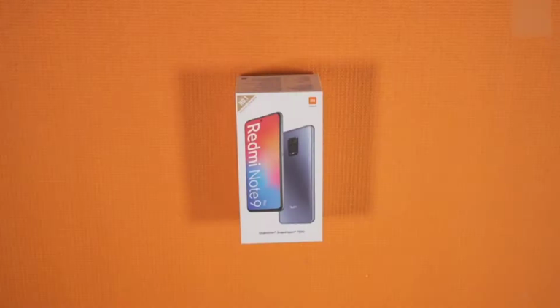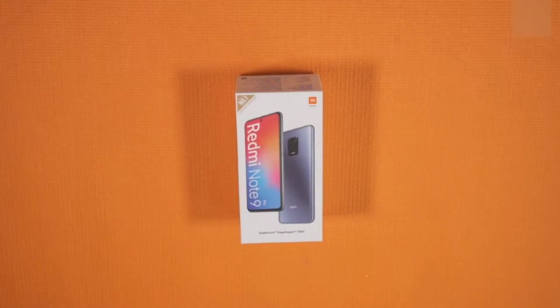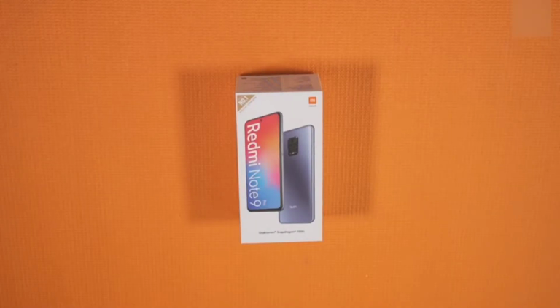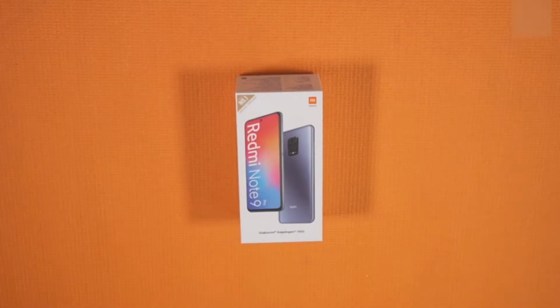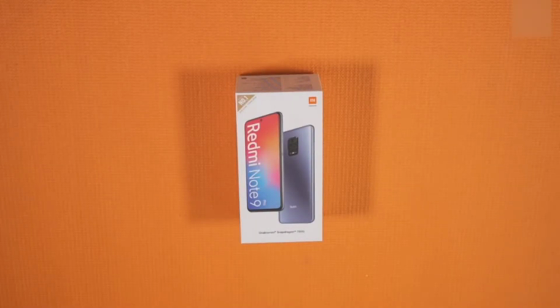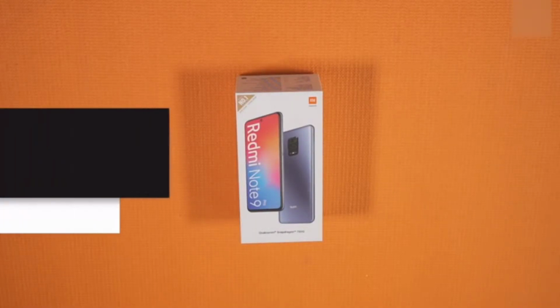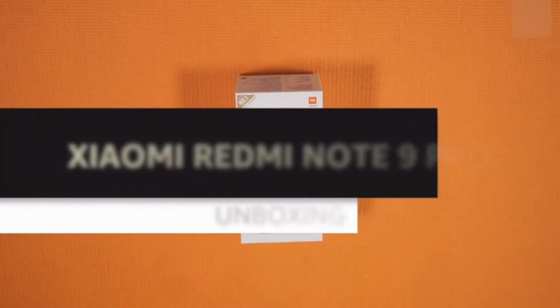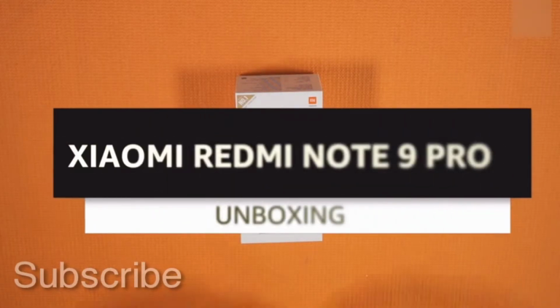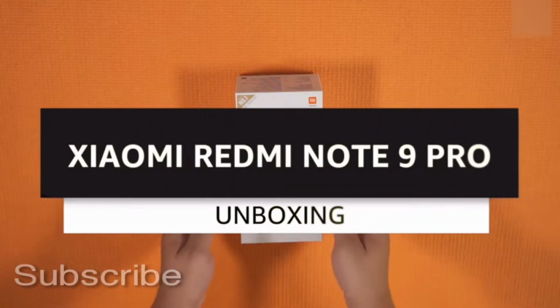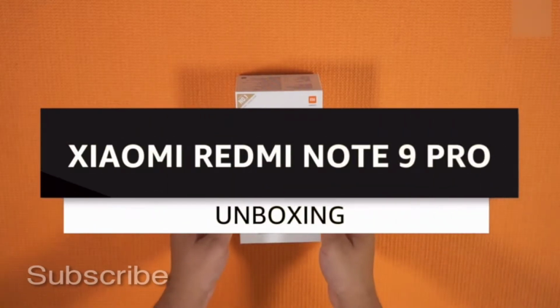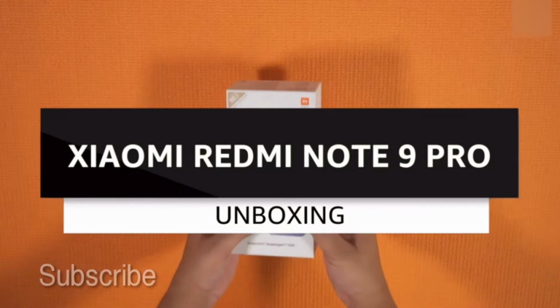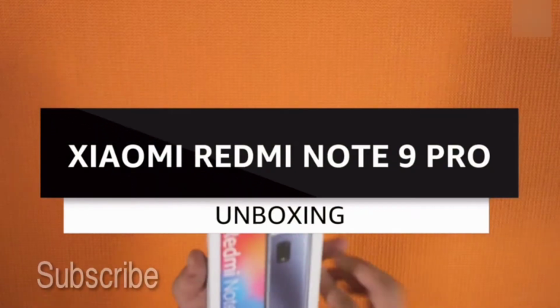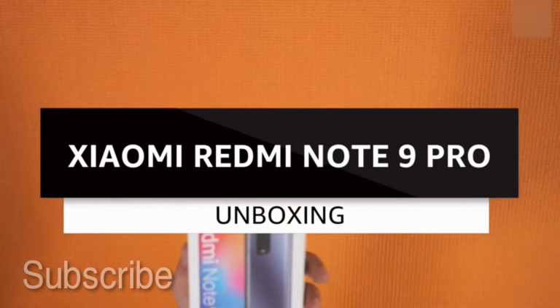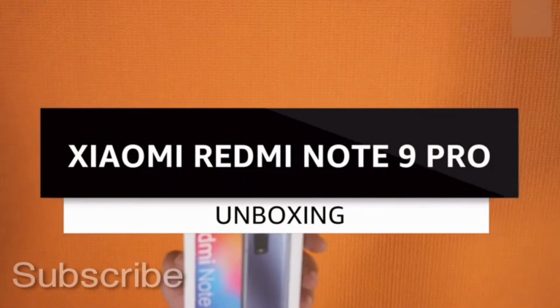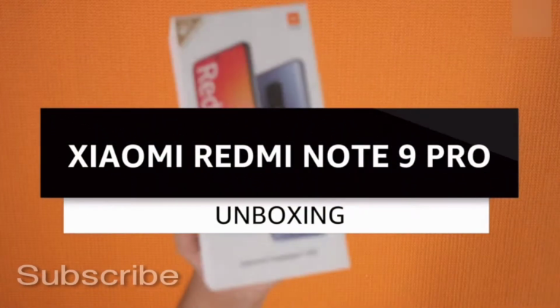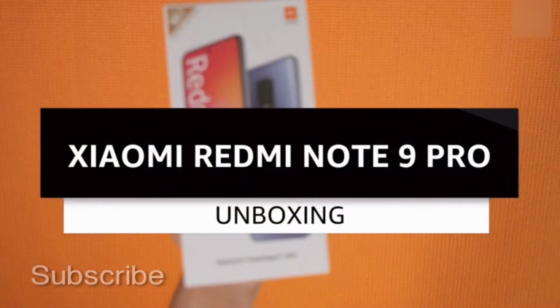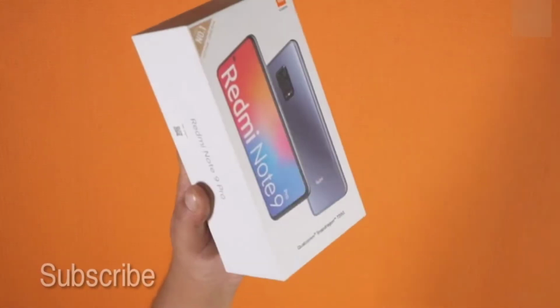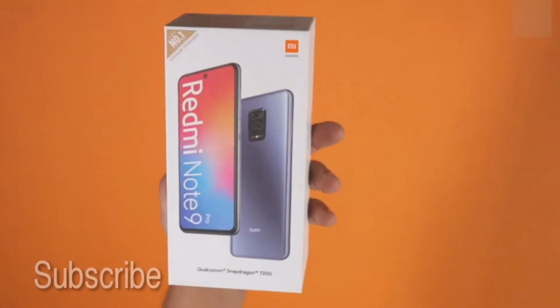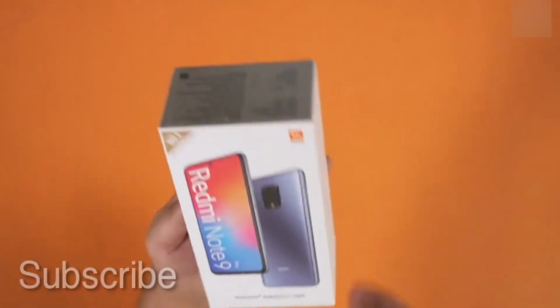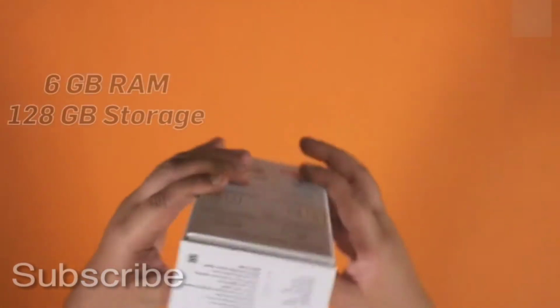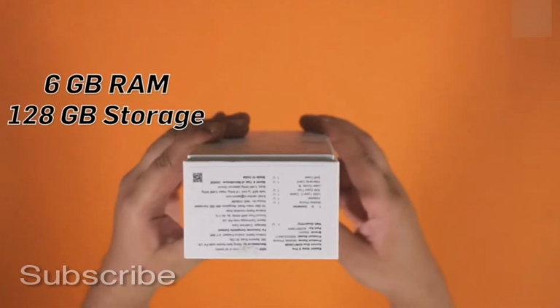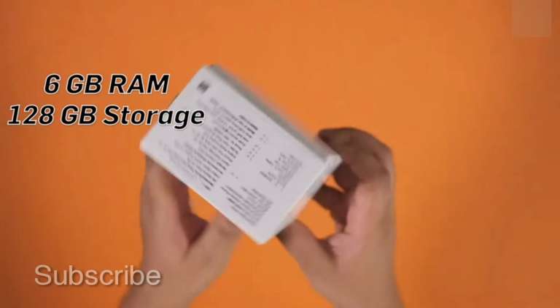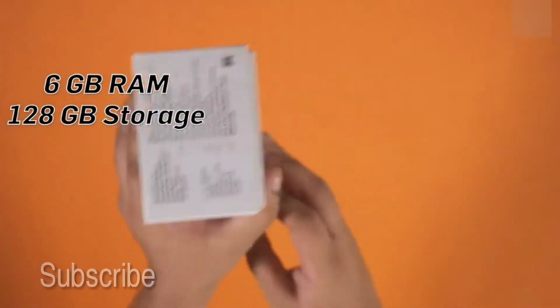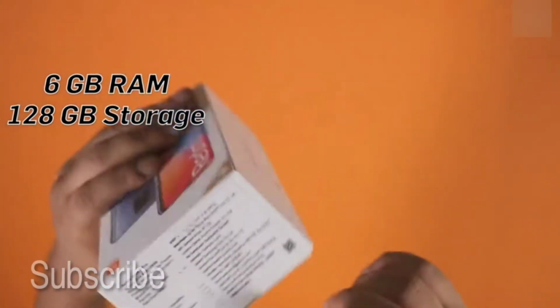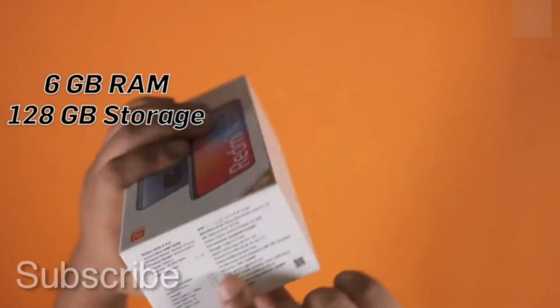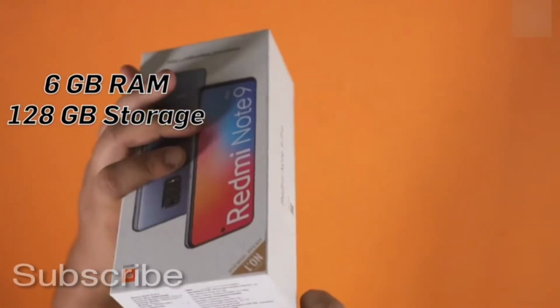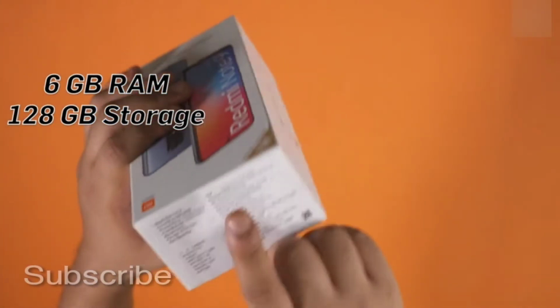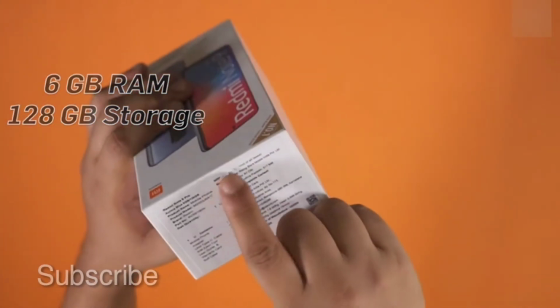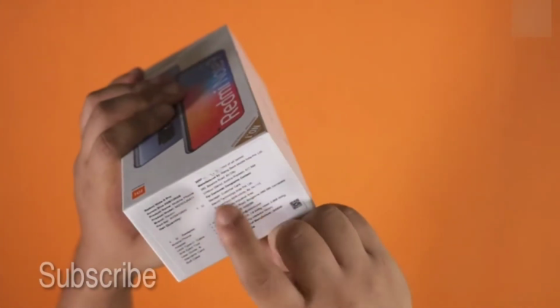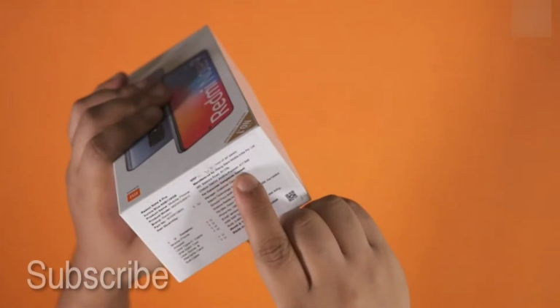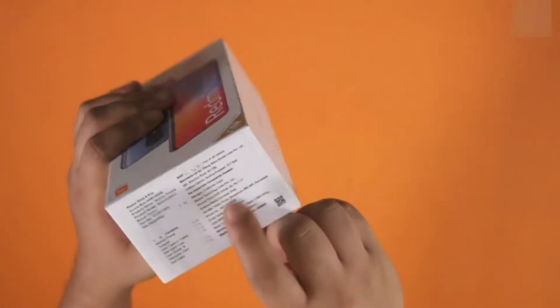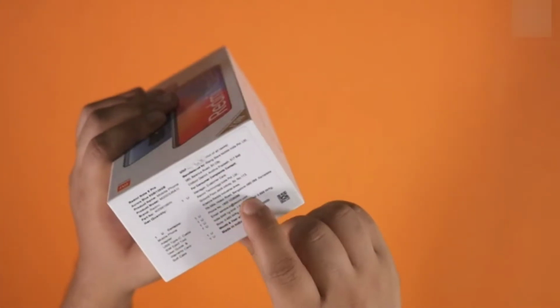Hello and welcome to this unboxing video. Today we are unboxing the Xiaomi Redmi Note 9 Pro. The variant that we have with us comes with 6GB of RAM and 128GB of storage. Let's take a look at what you get in the box.